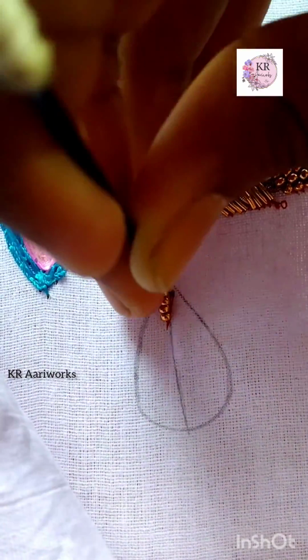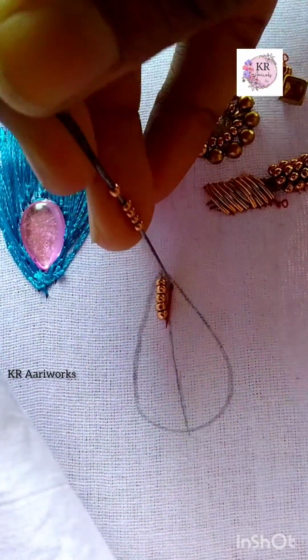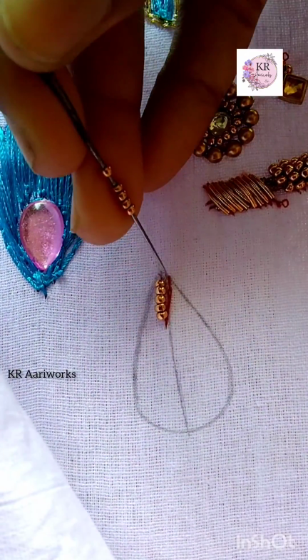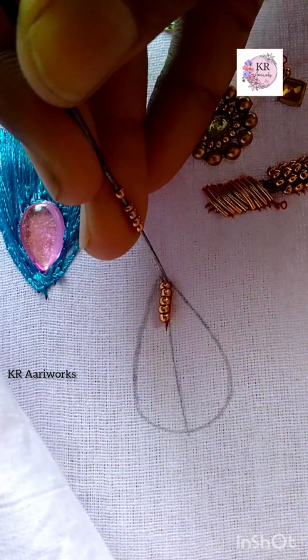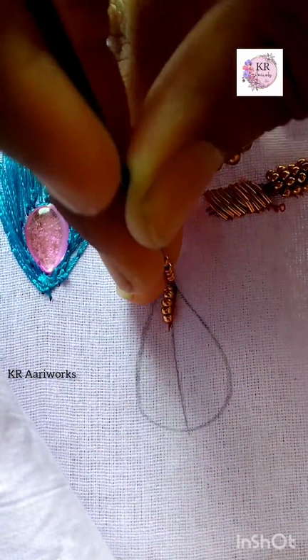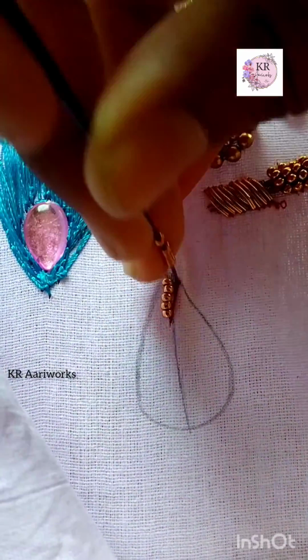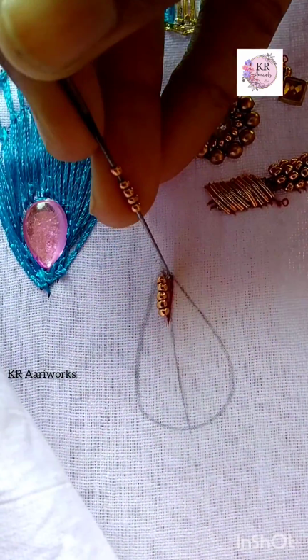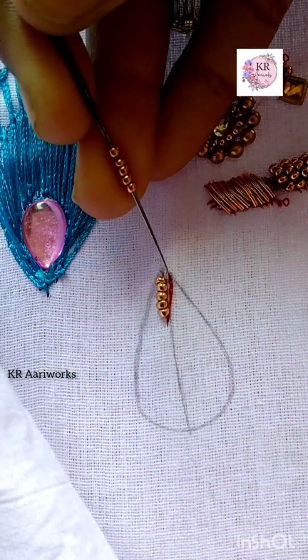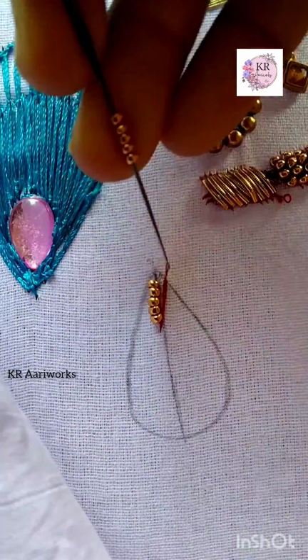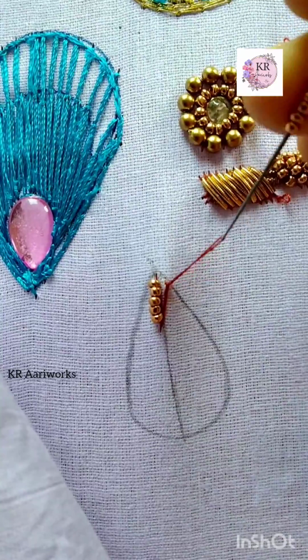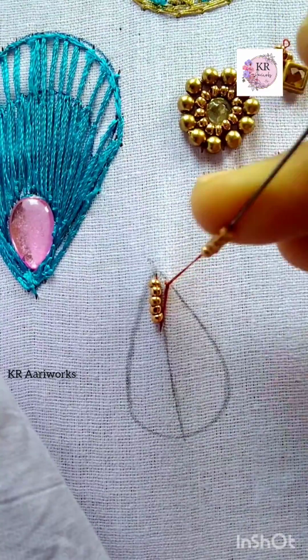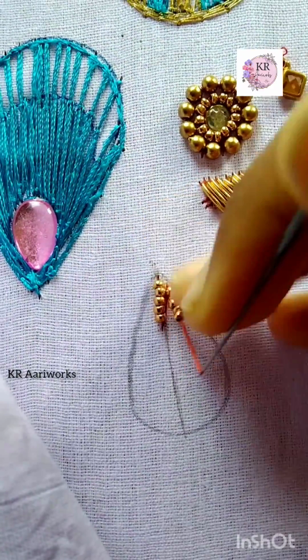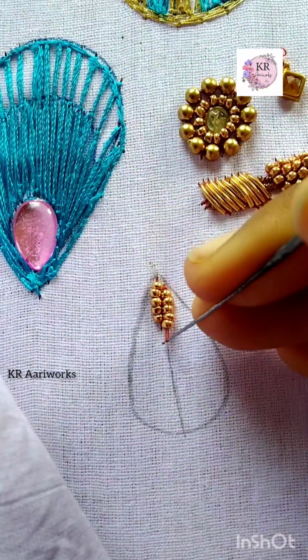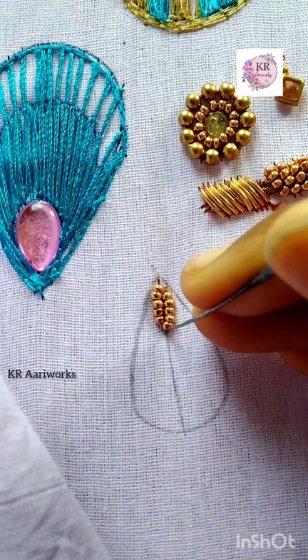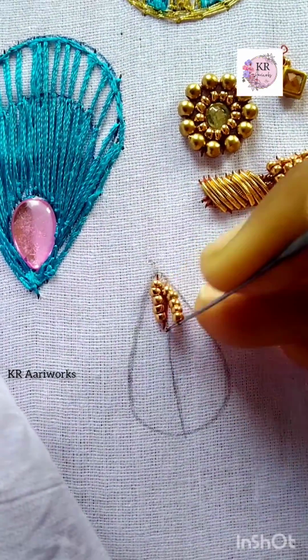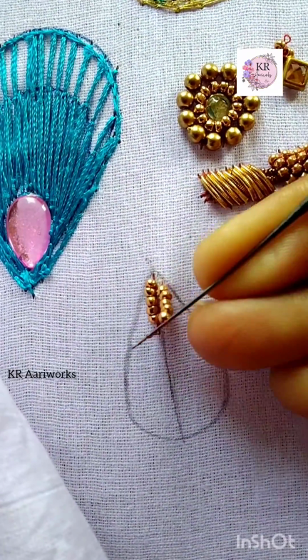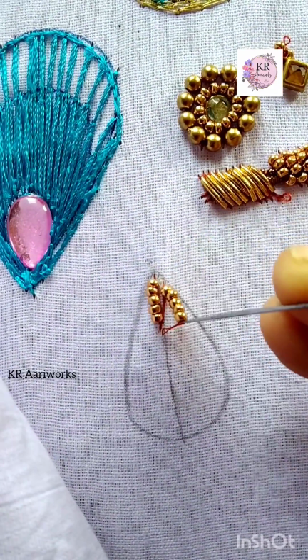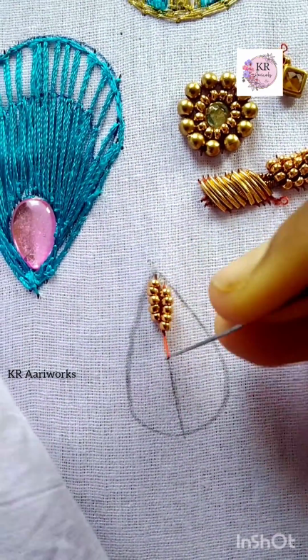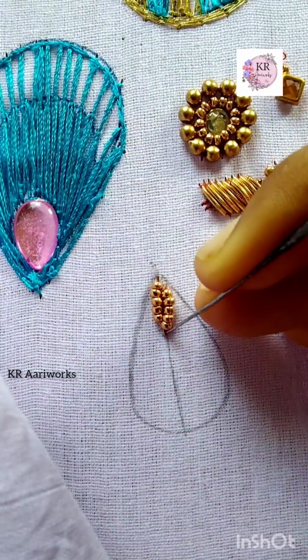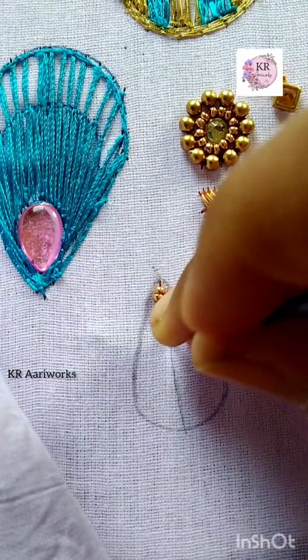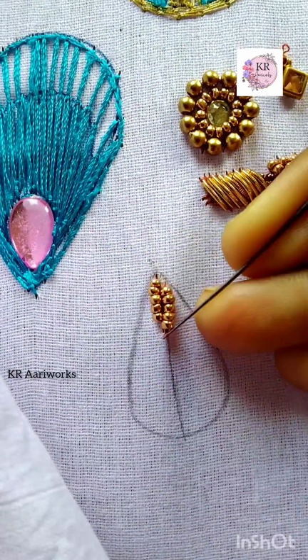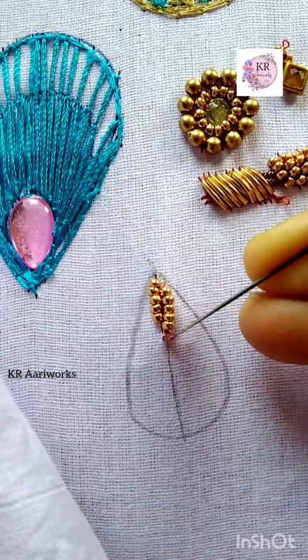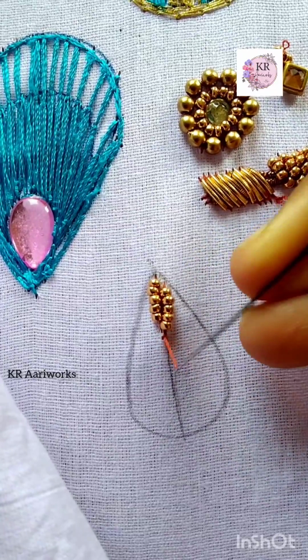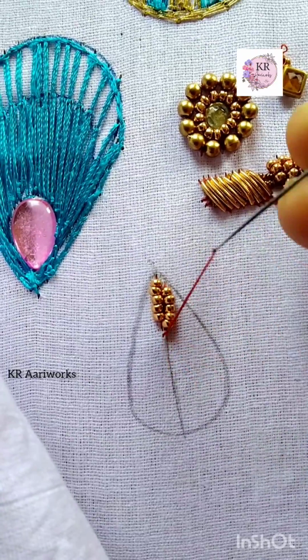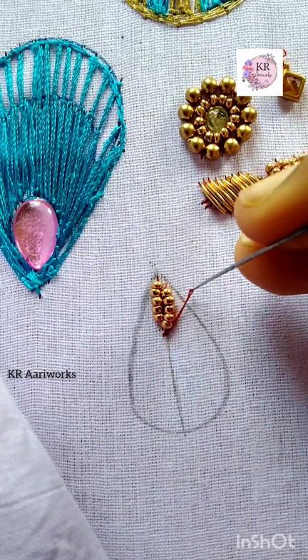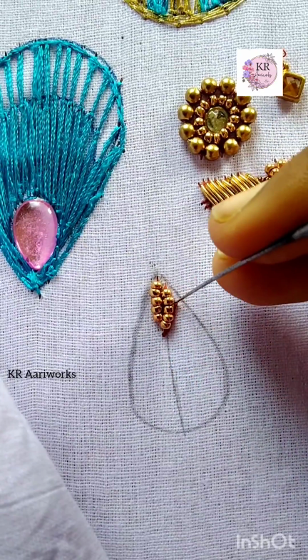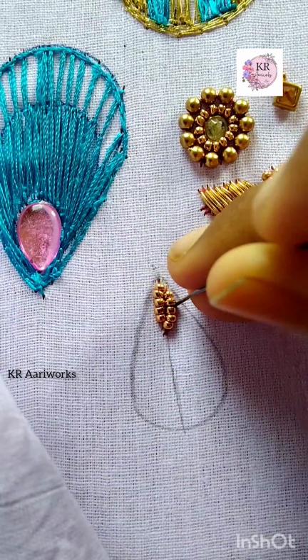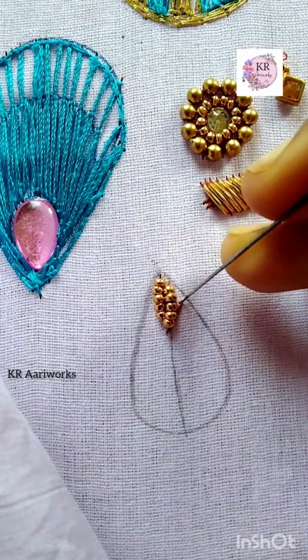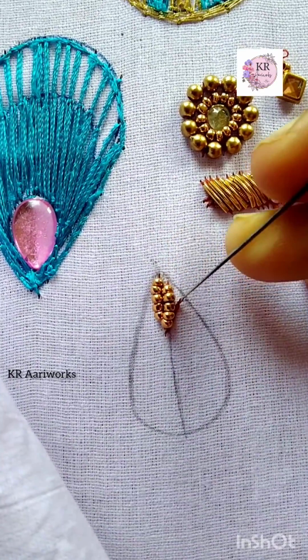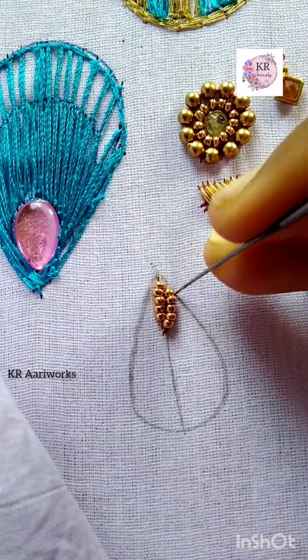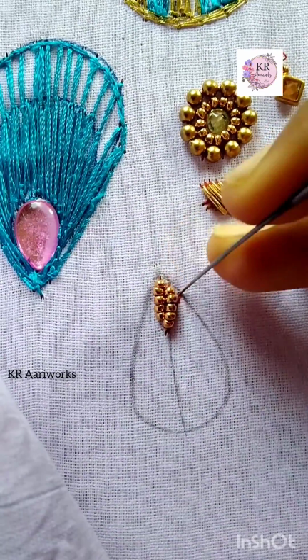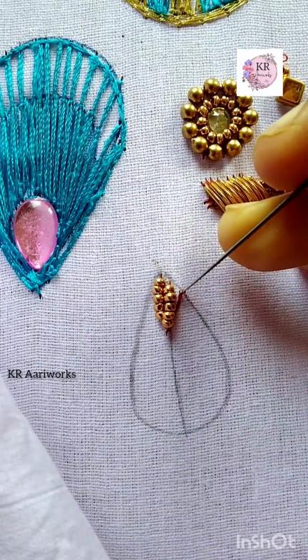One long stitch and a lock stitch. We will insert a bead. One side of the bead is not going to be covered — 1 side of the bead is full. We will do the next one: 1 long stitch and lock stitch. Then we will insert the bead.